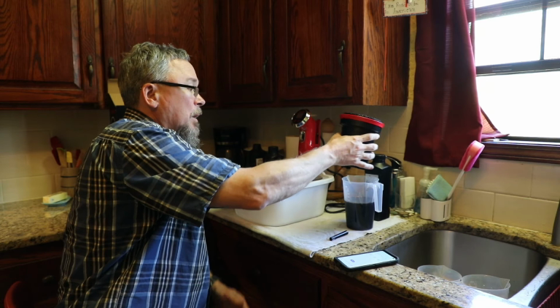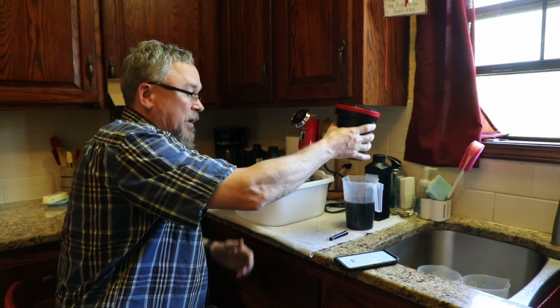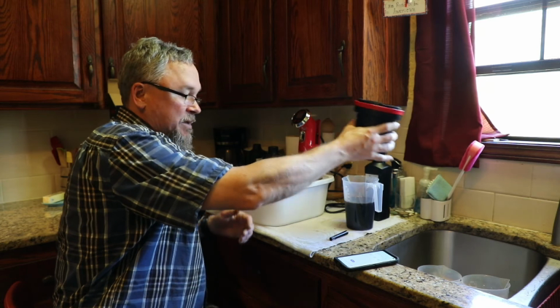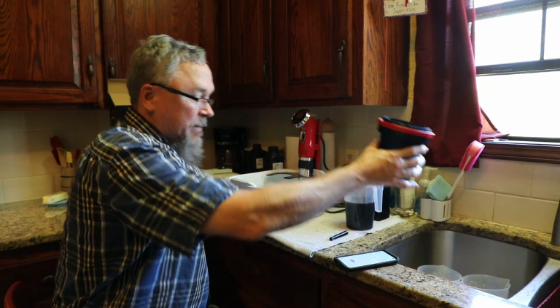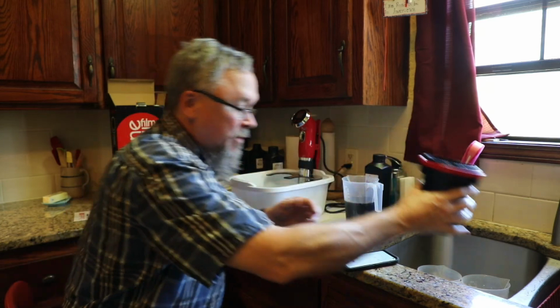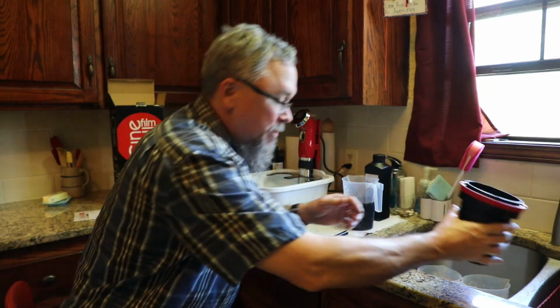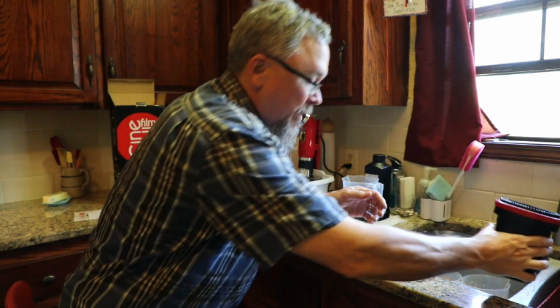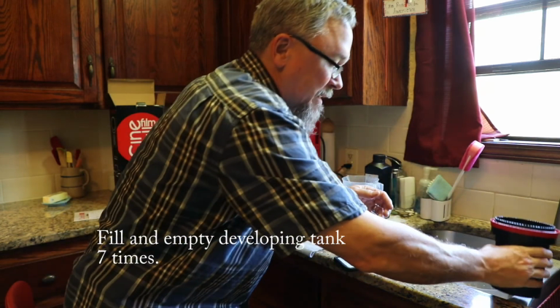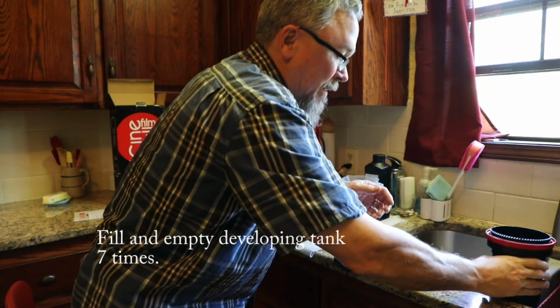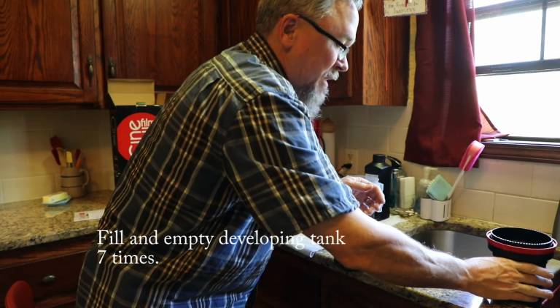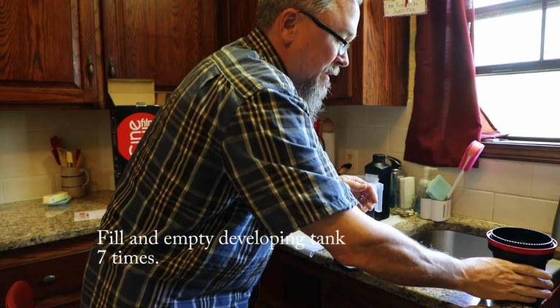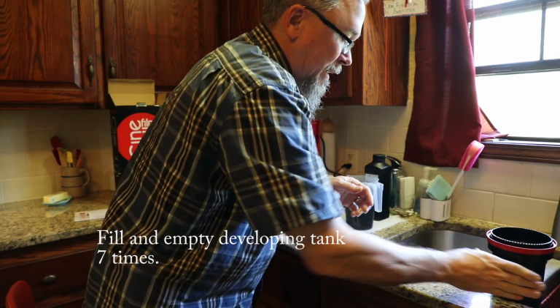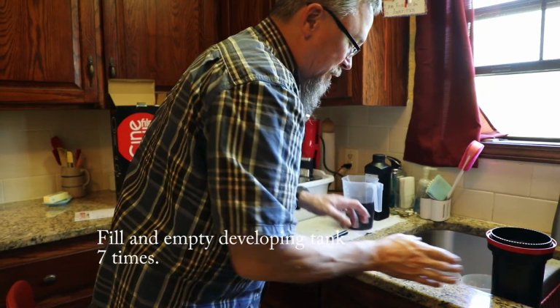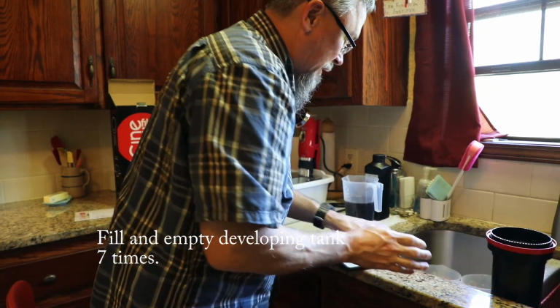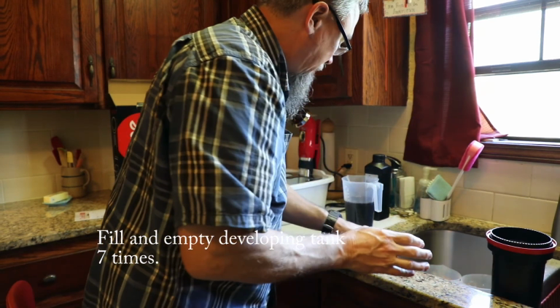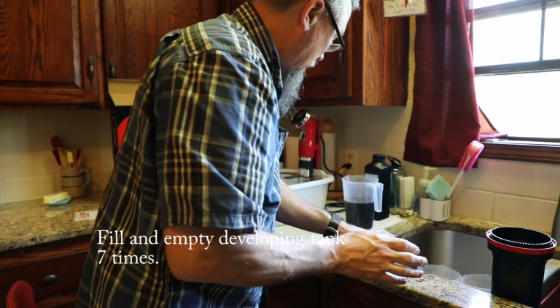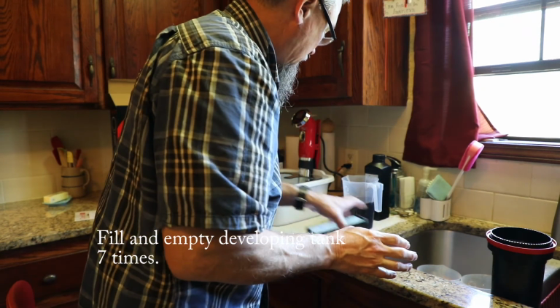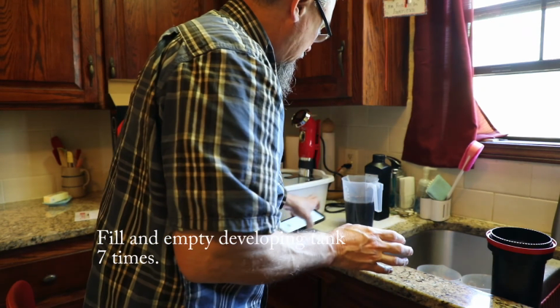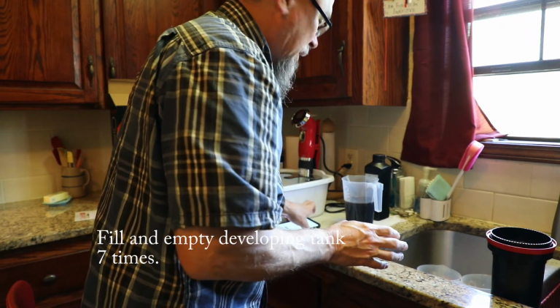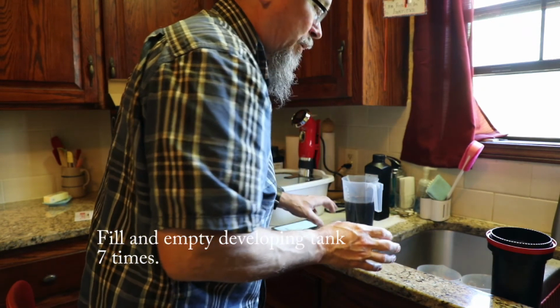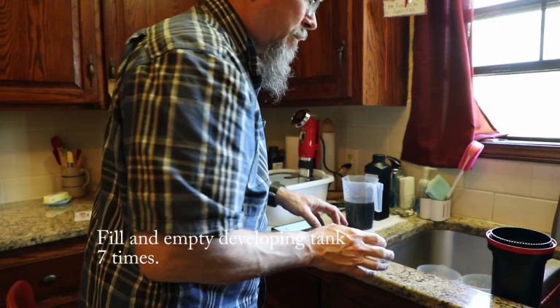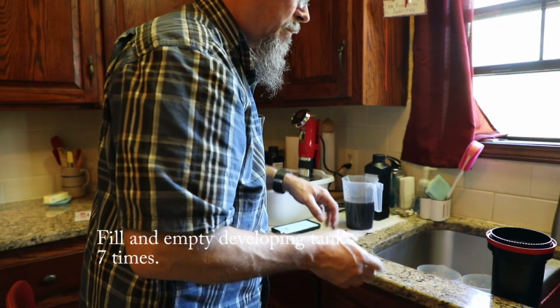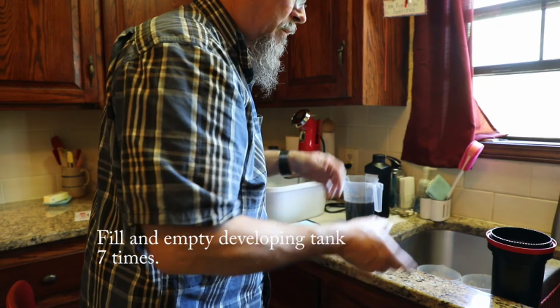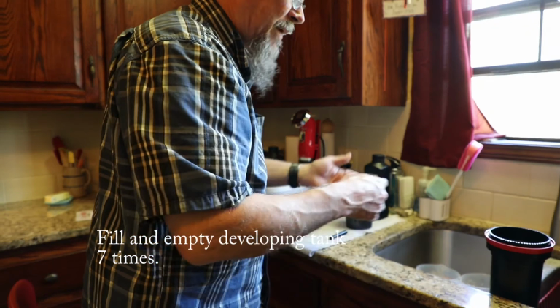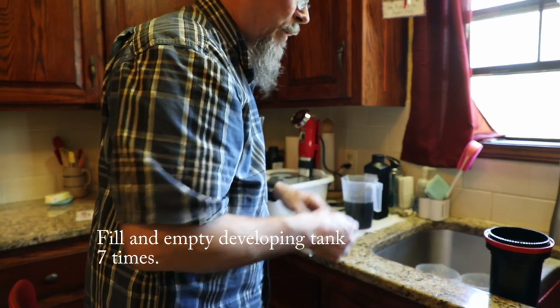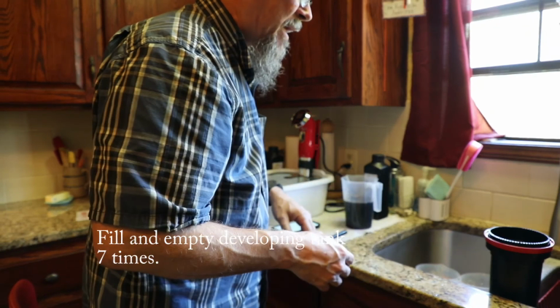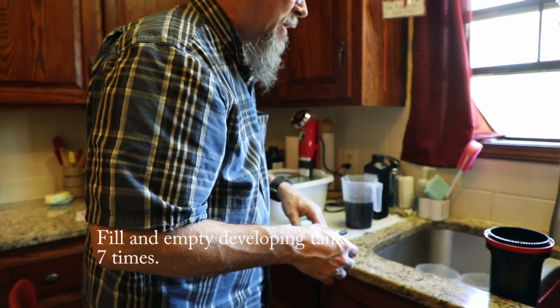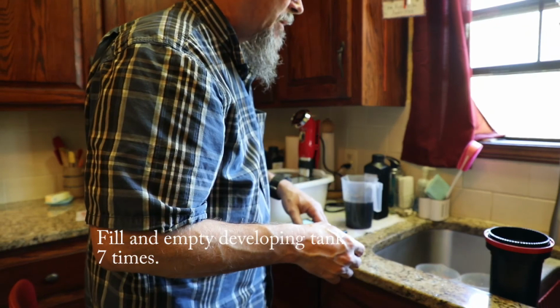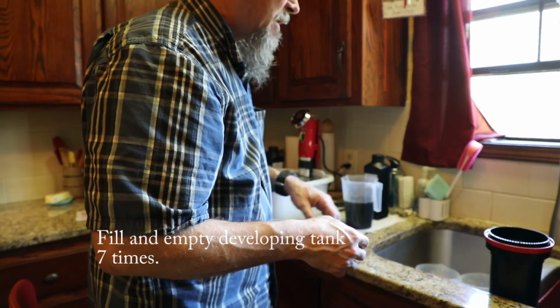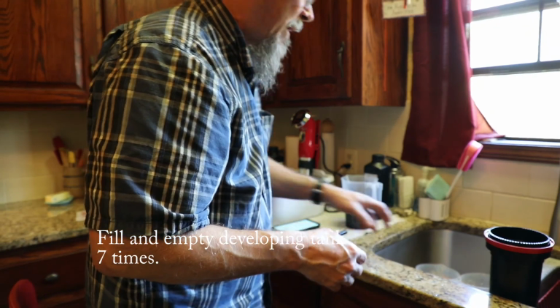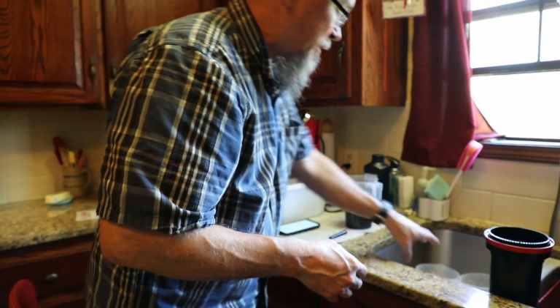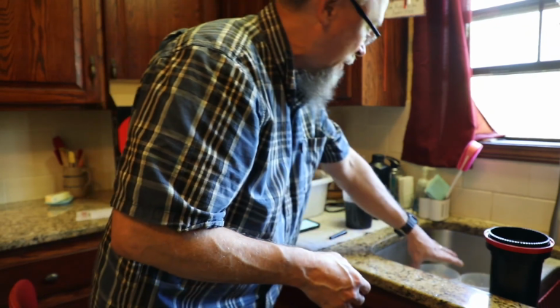The next thing I'm going to do is rinse it out seven times, then I'll add the rinse agent as the final step.